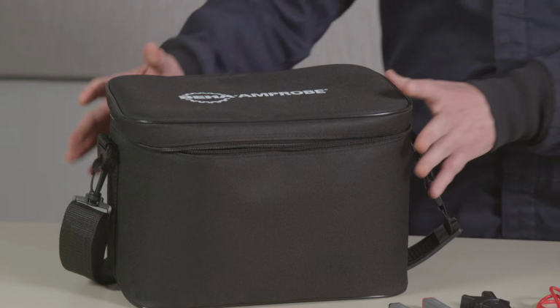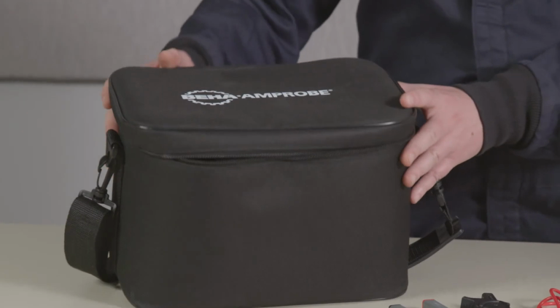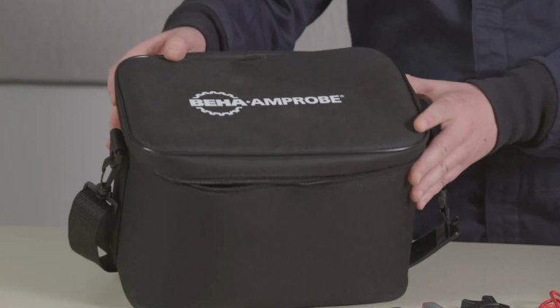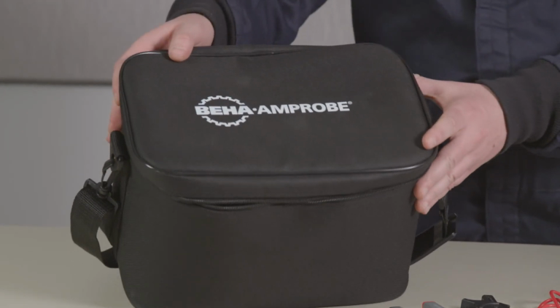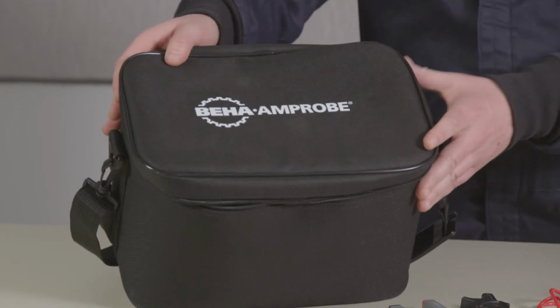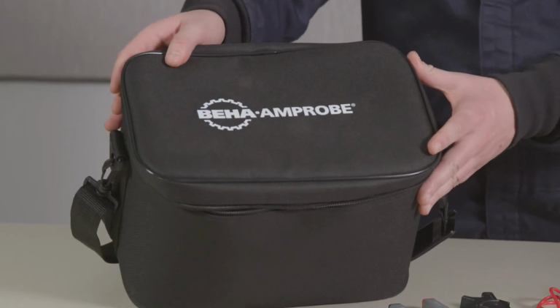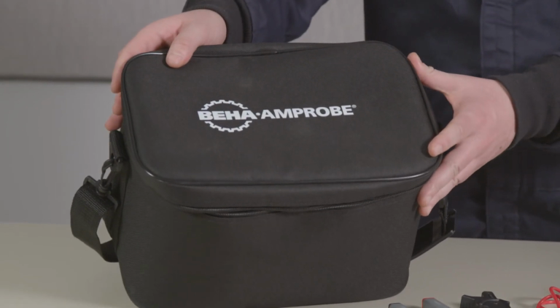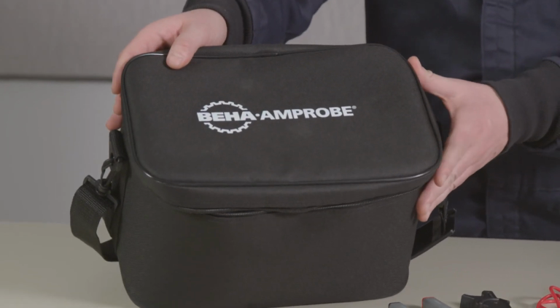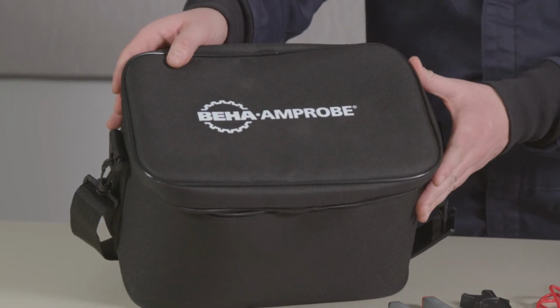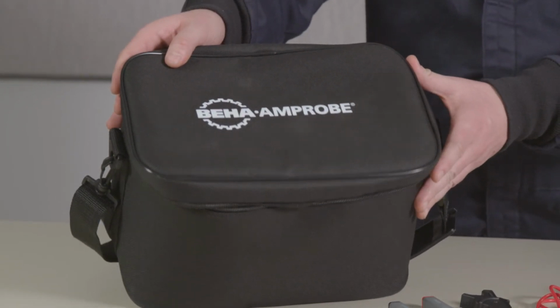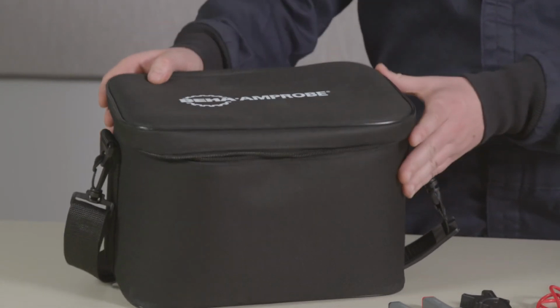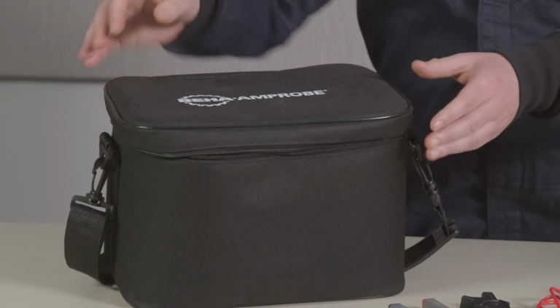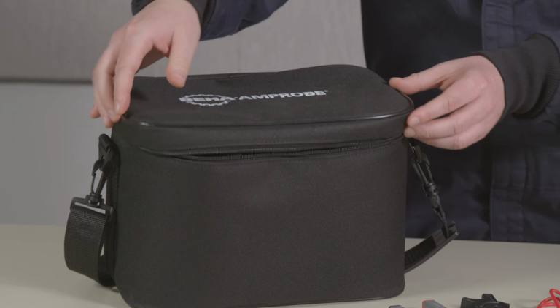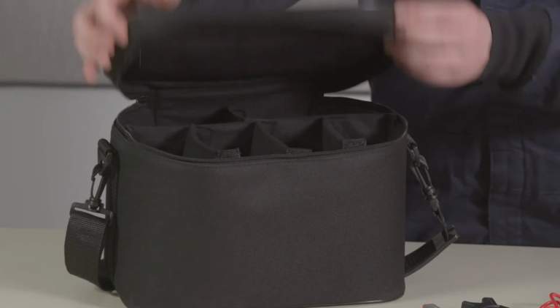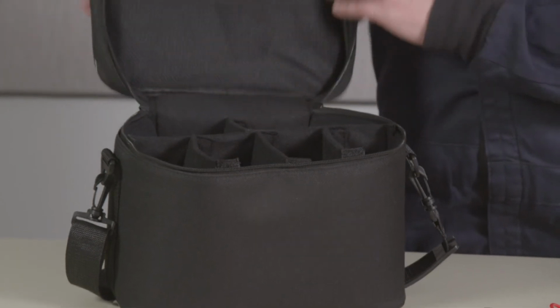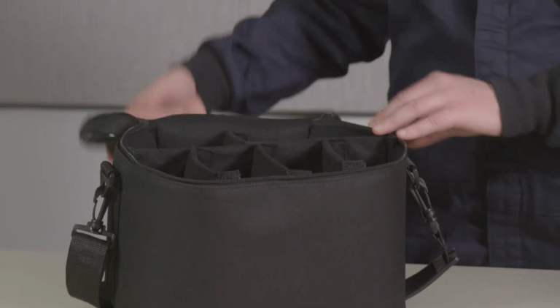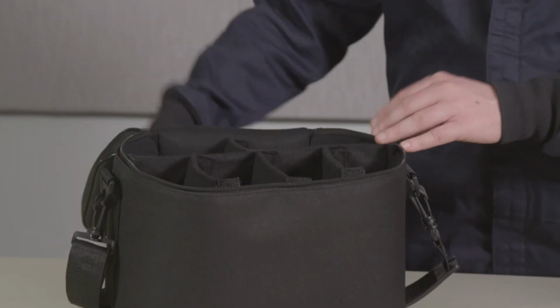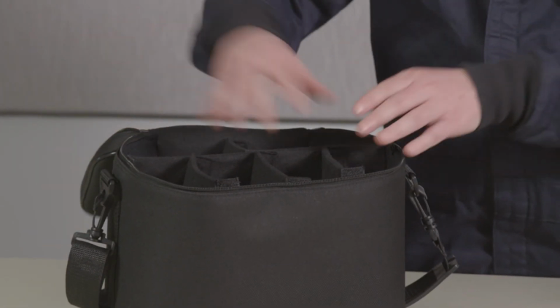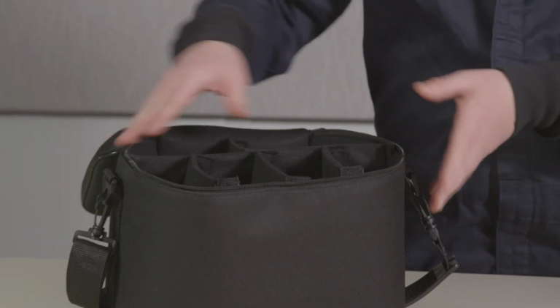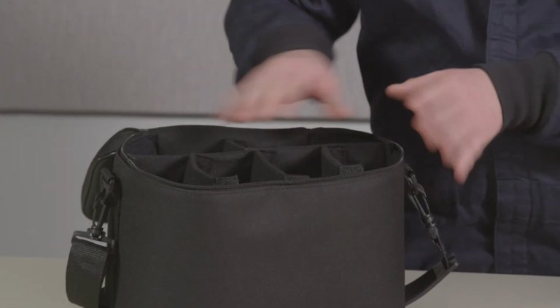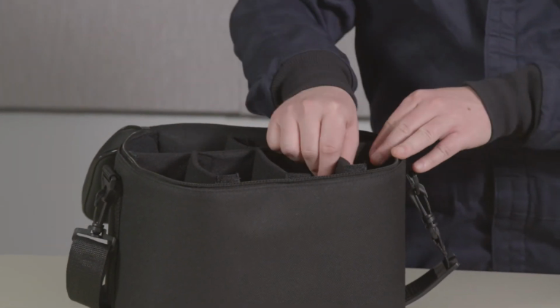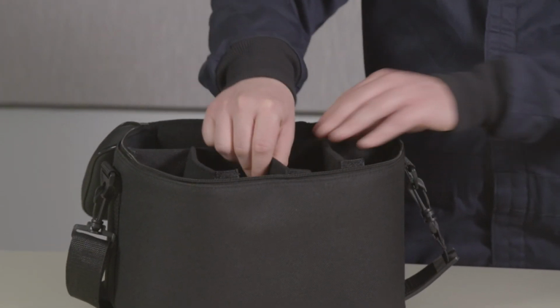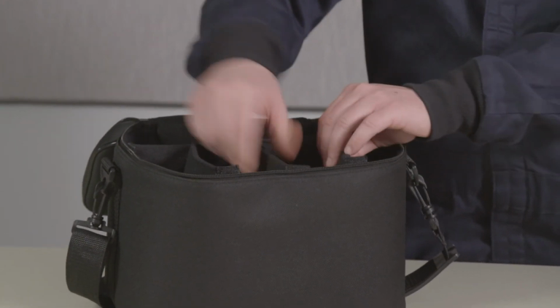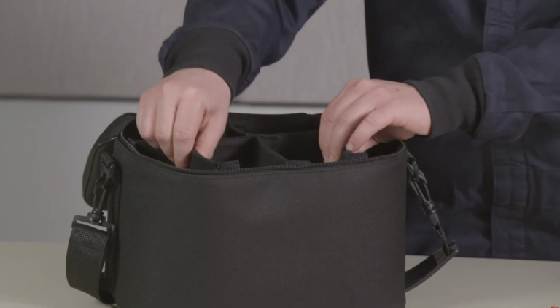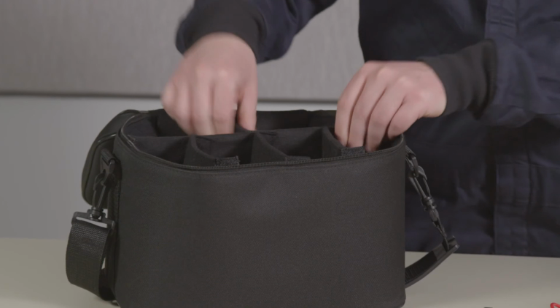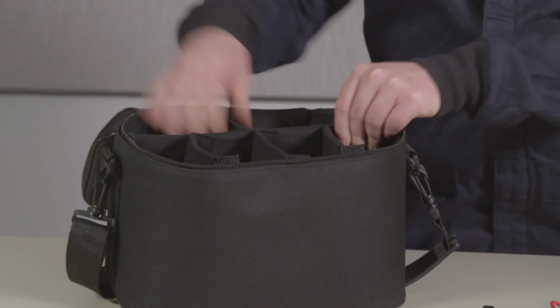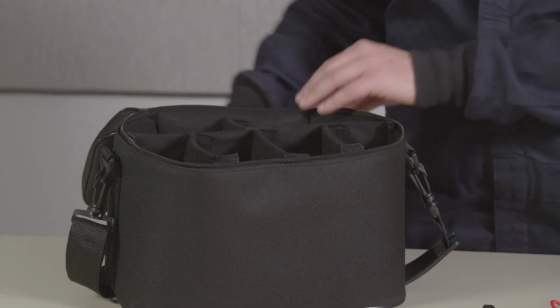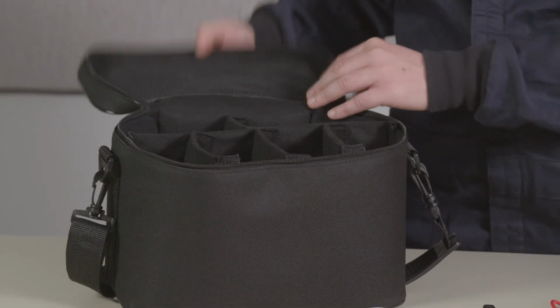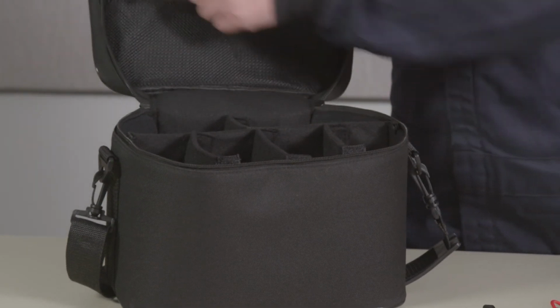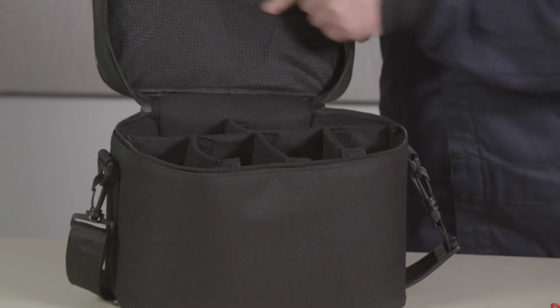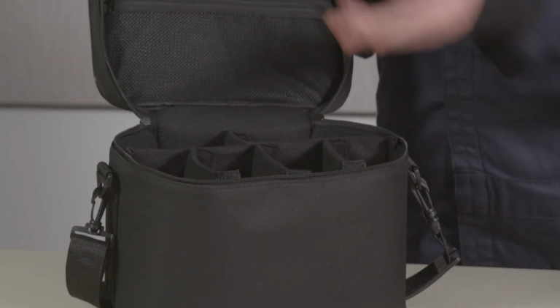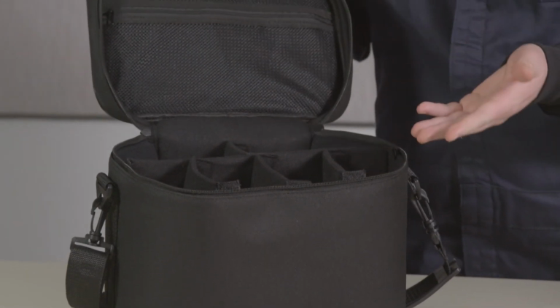The wire tracer and all accessories fit neatly in this rugged, practical carrying case. The bag features cushioned compartments to keep your tools safe and secure, plus a pocket for the user guide.